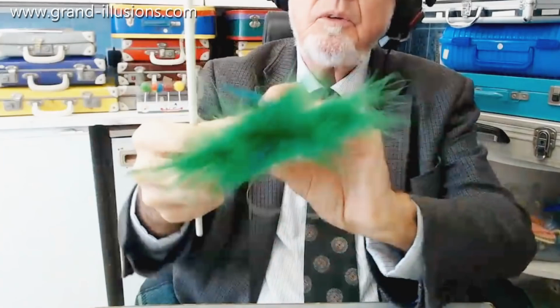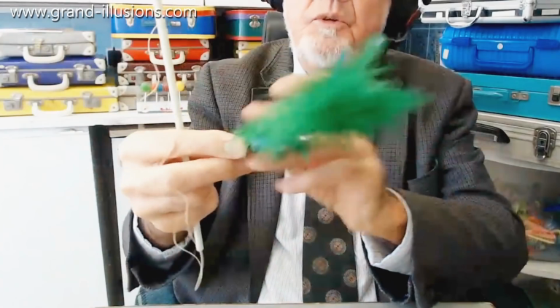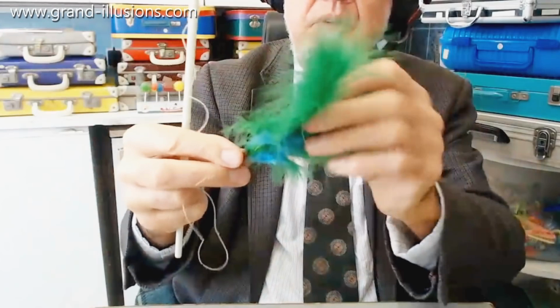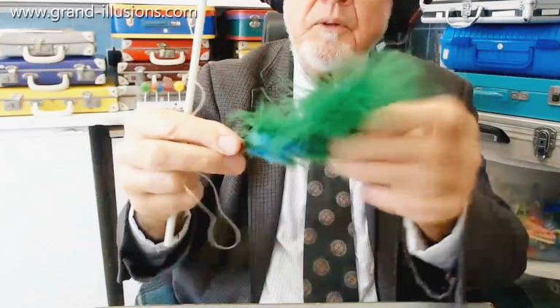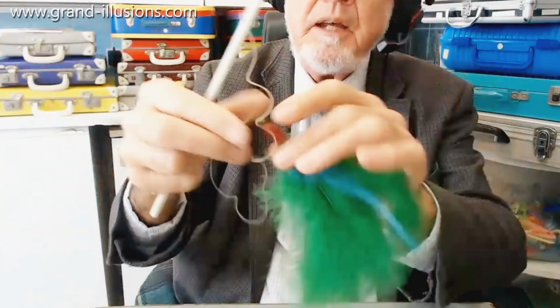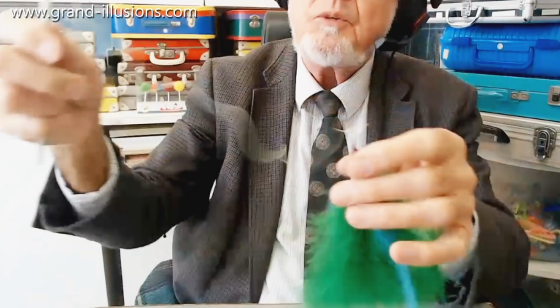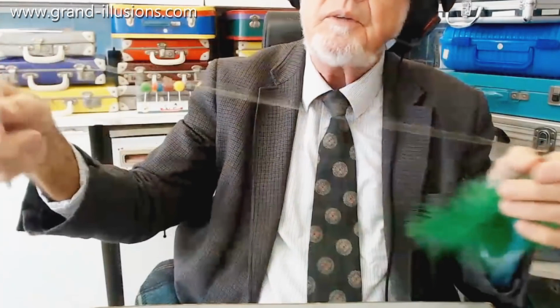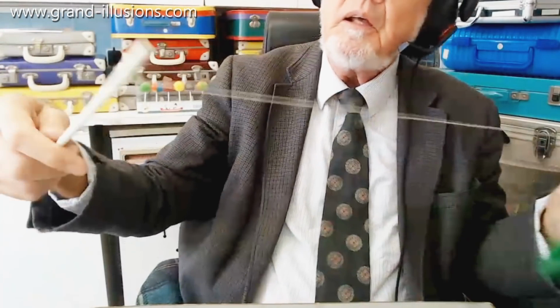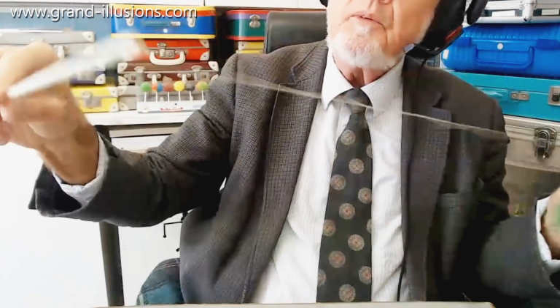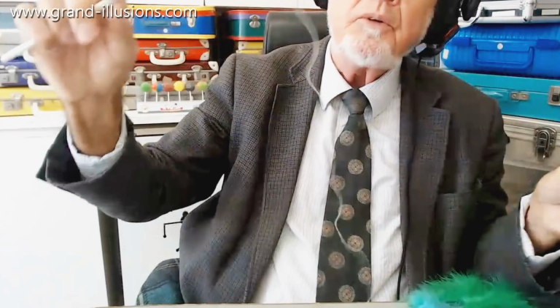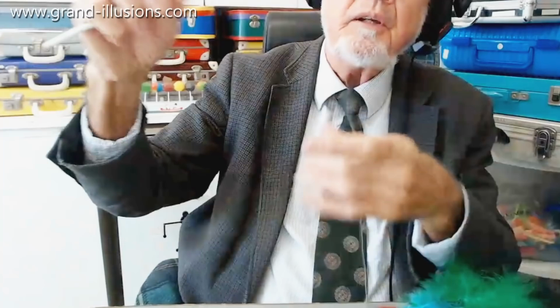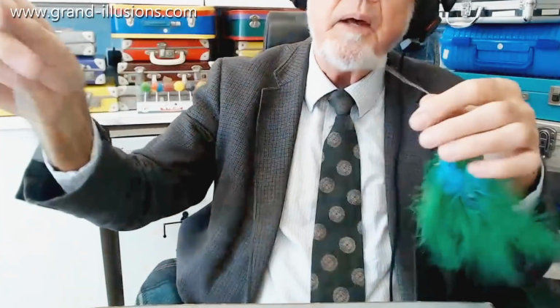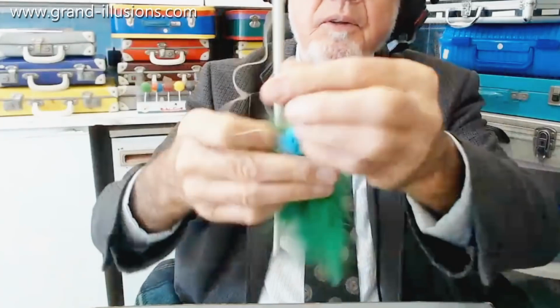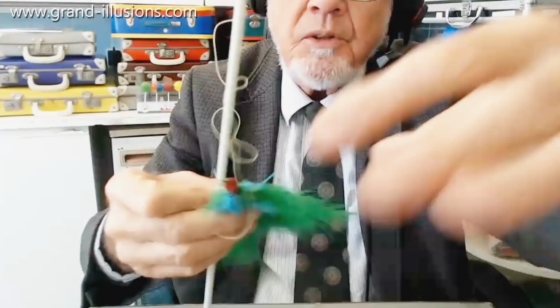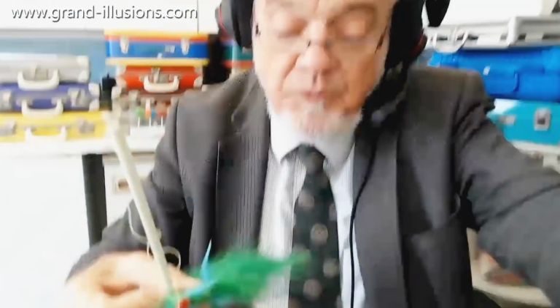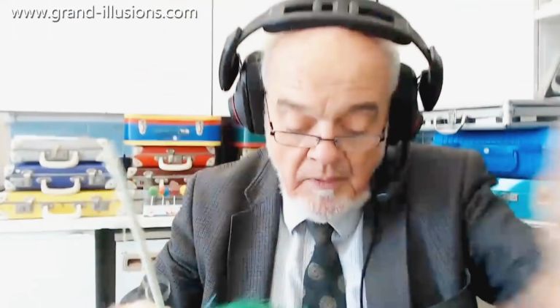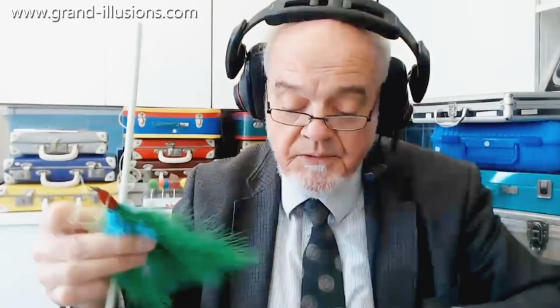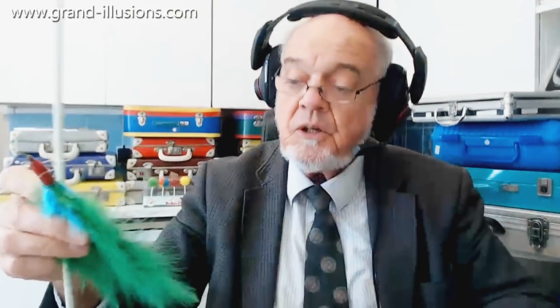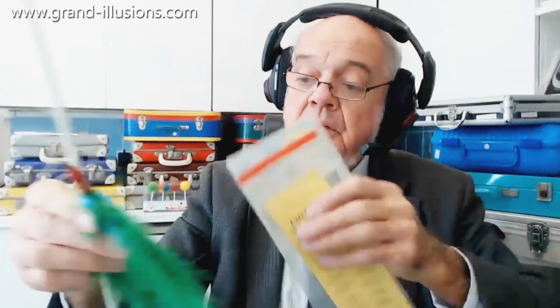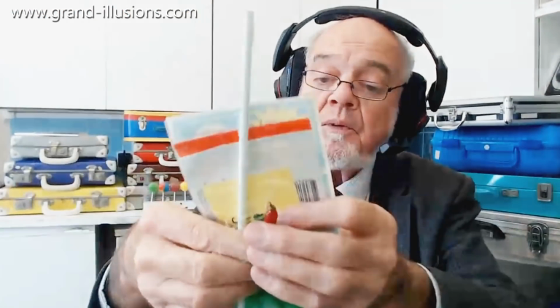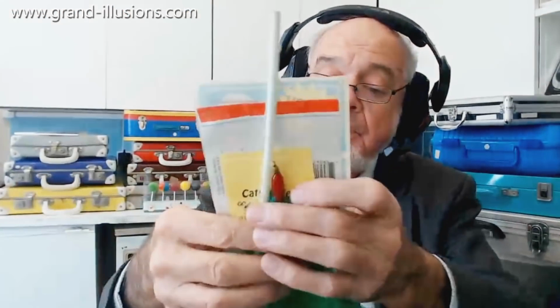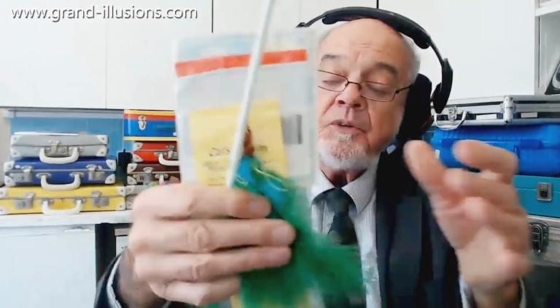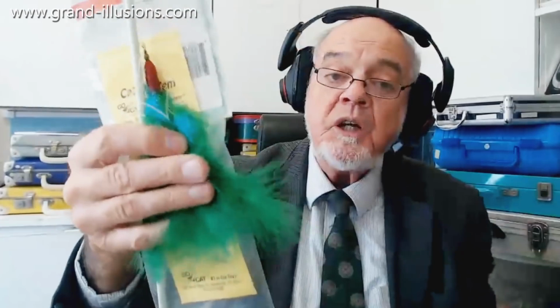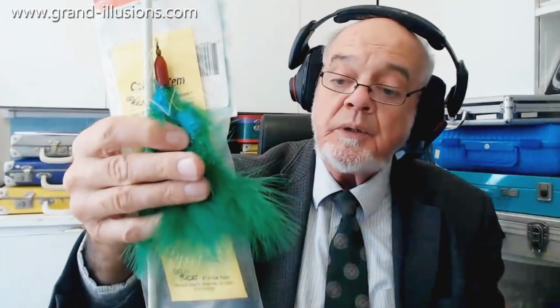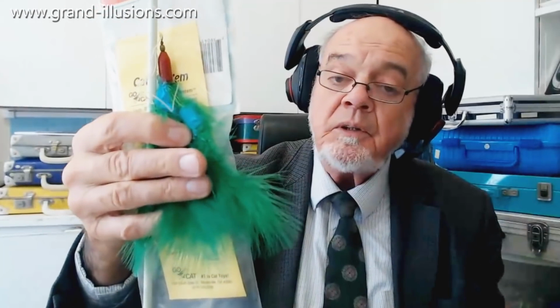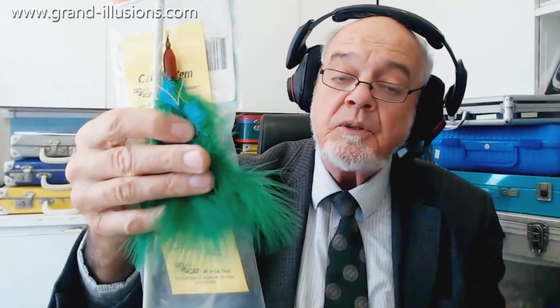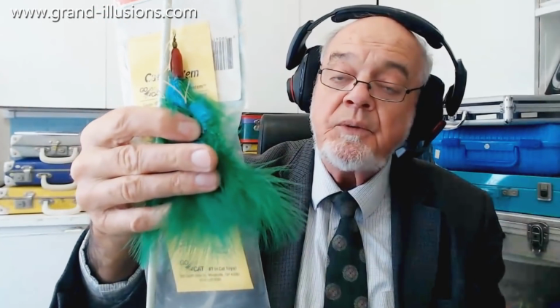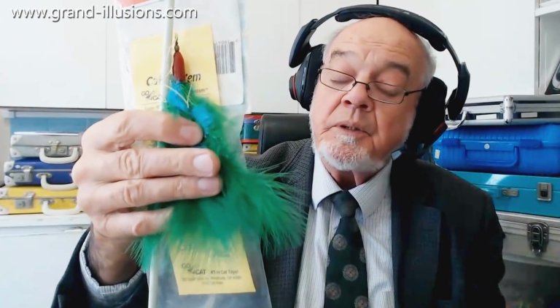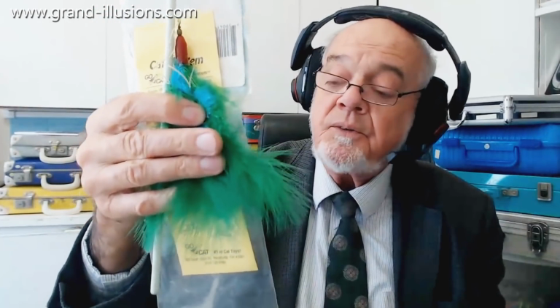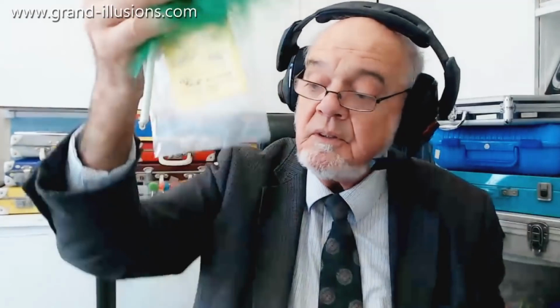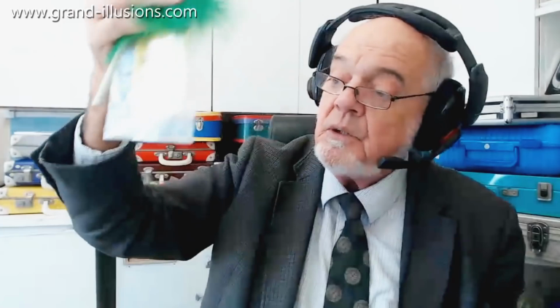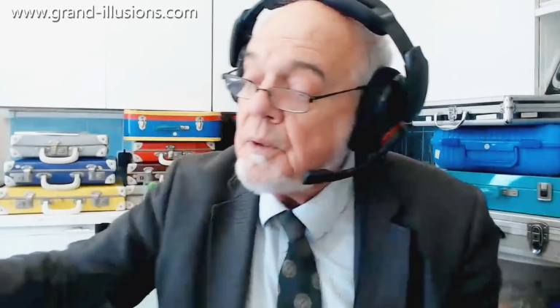It's just a bunch of feathers basically, attached to a piece like this, and you provide your own little stick and elastic band — it's meant for cats to chase after and have a bit of fun with. Sit in the chair when you're doing it and you're not being too active yourself, but the cat is tearing all over the place.